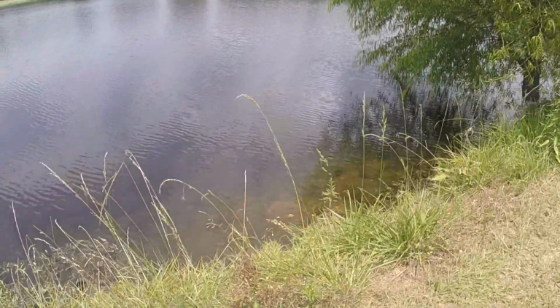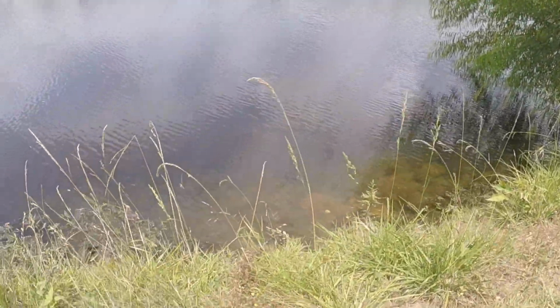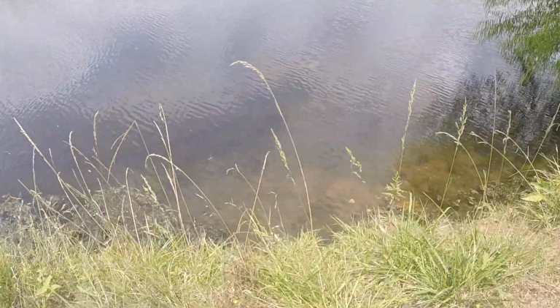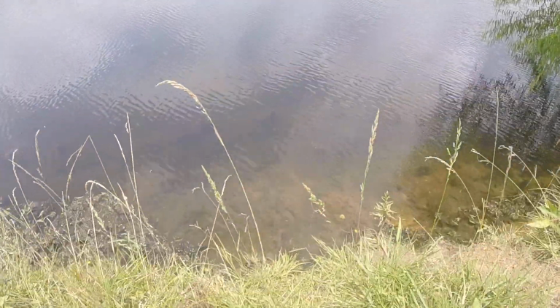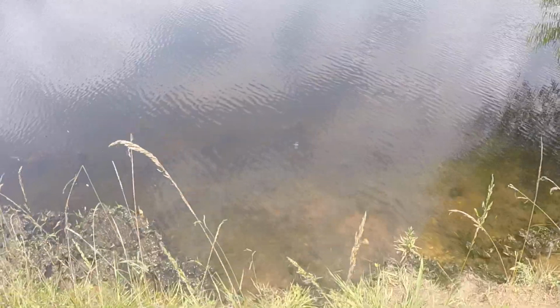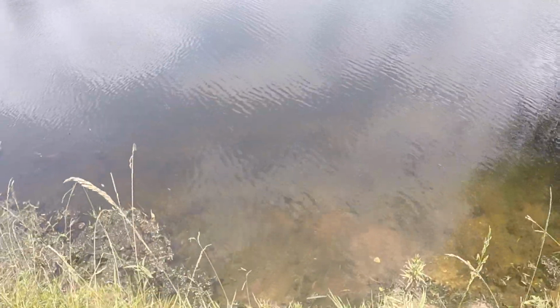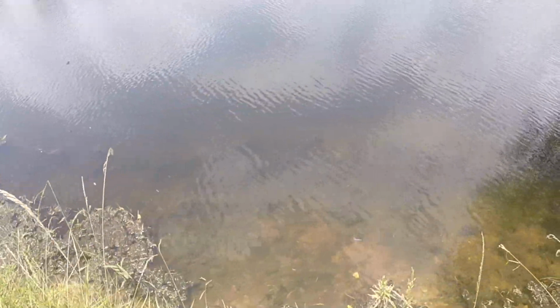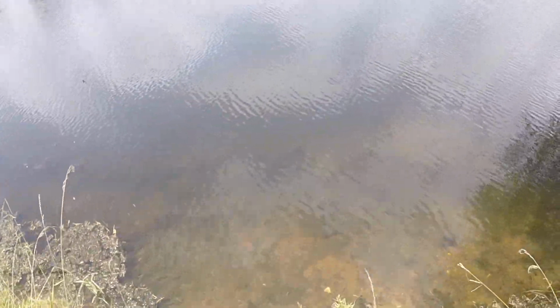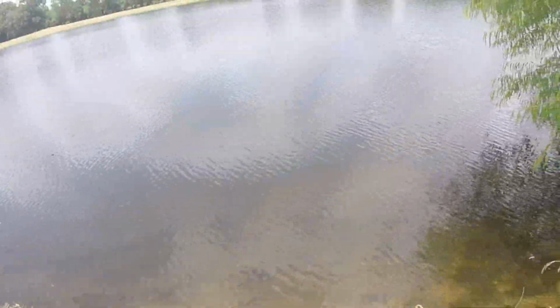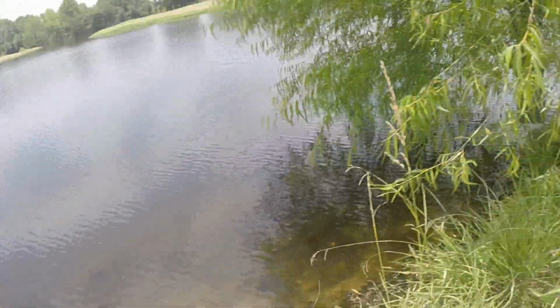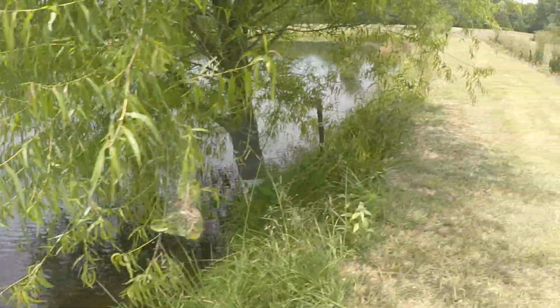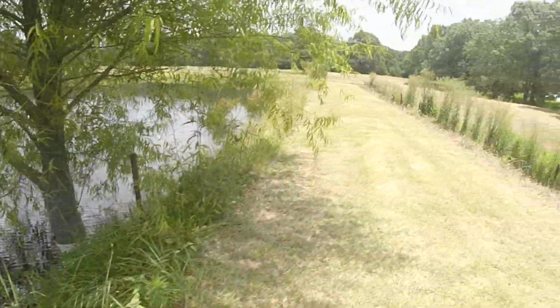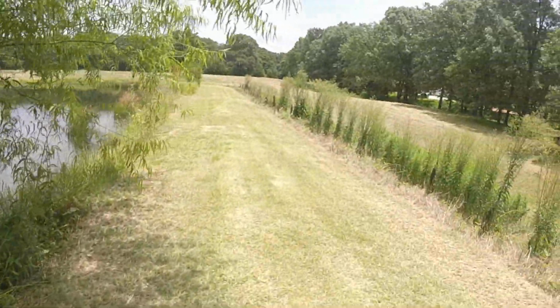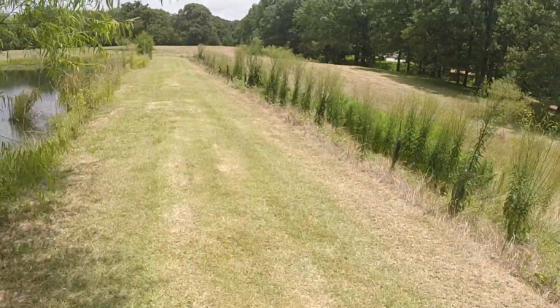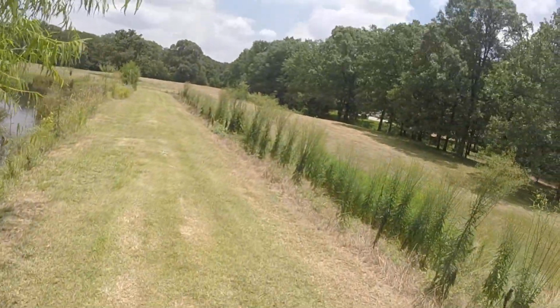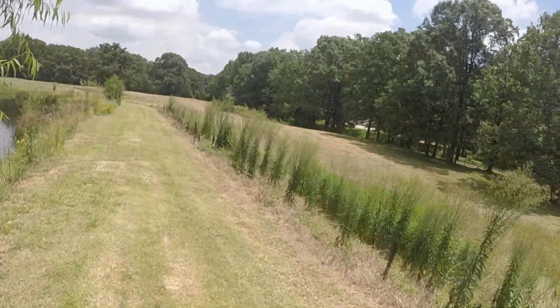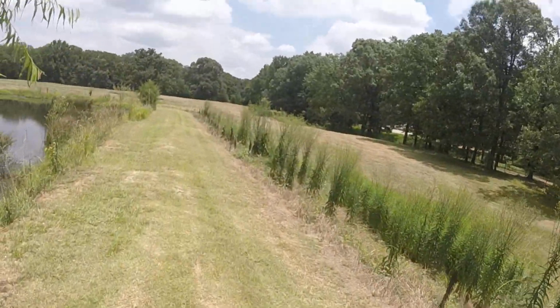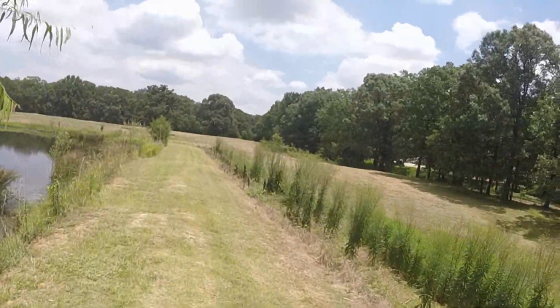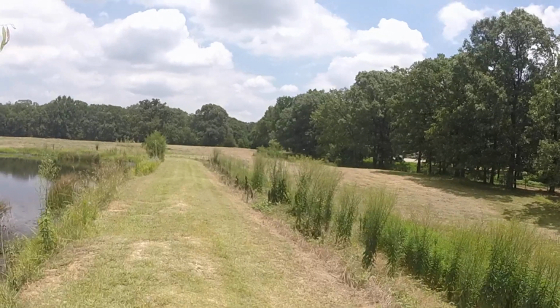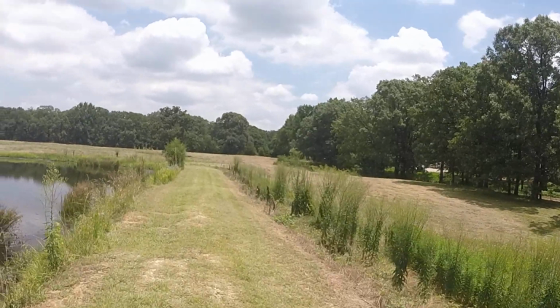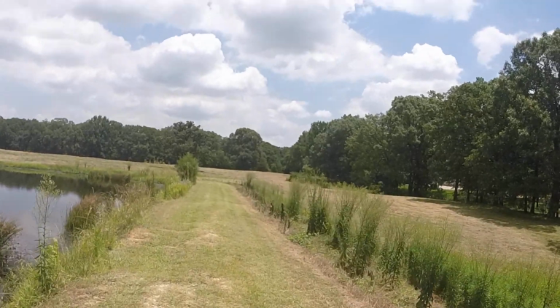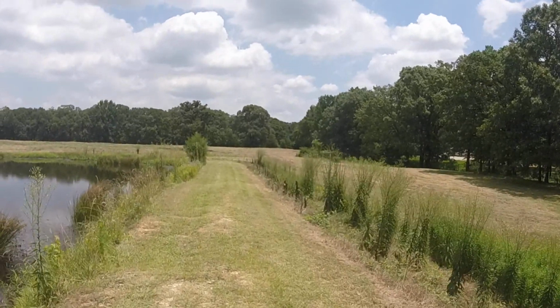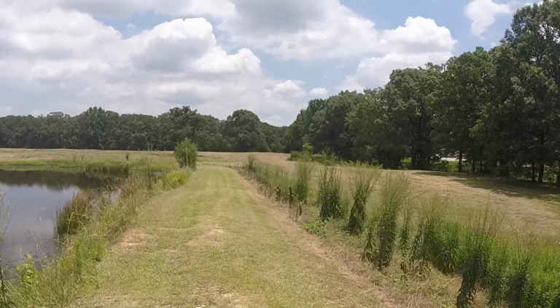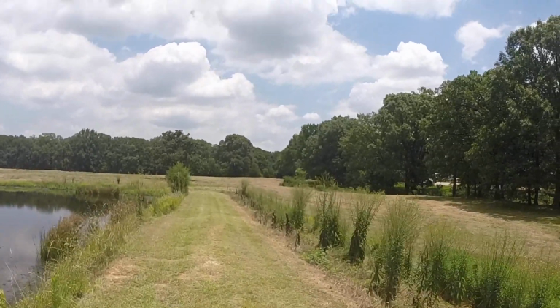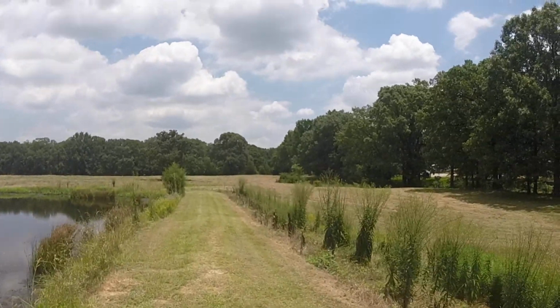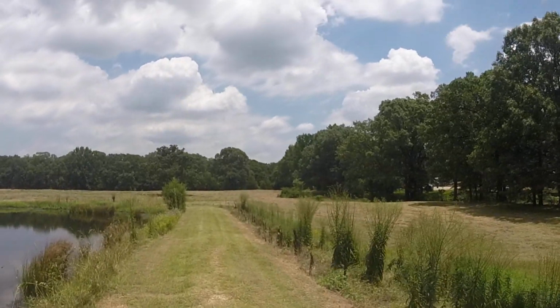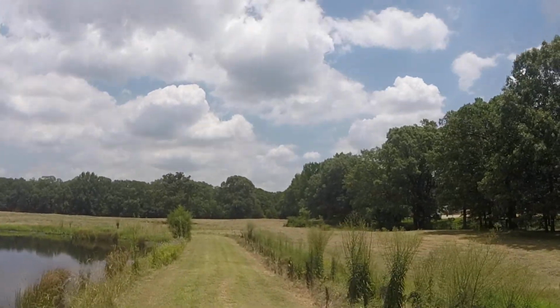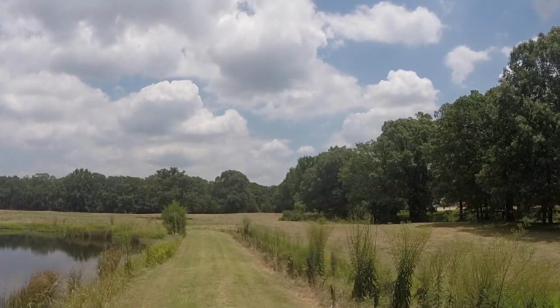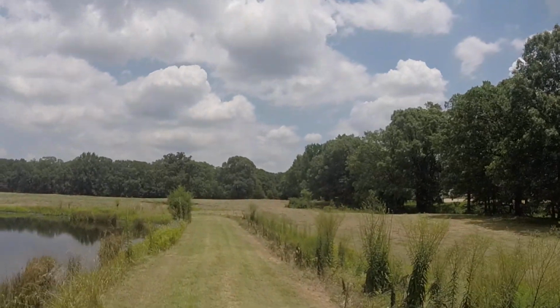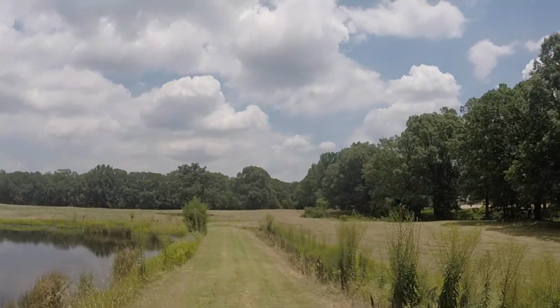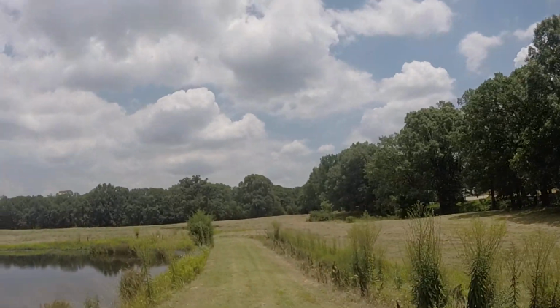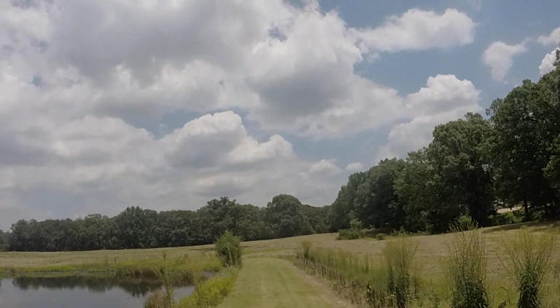Real clear water. I hope you can see how clear that water is, and the property goes all the way back to that wood line right there.